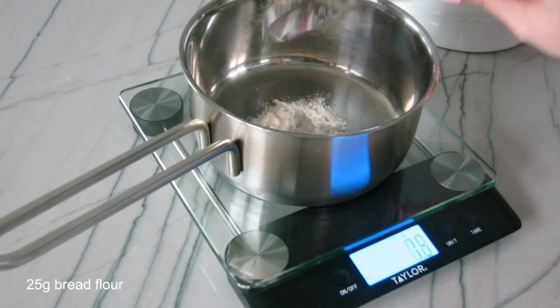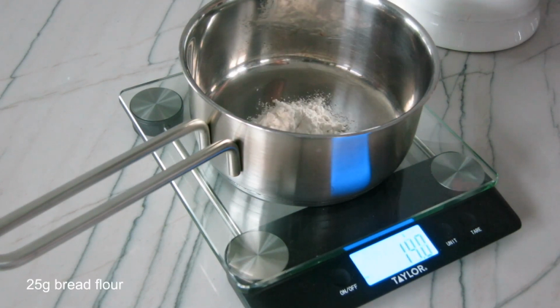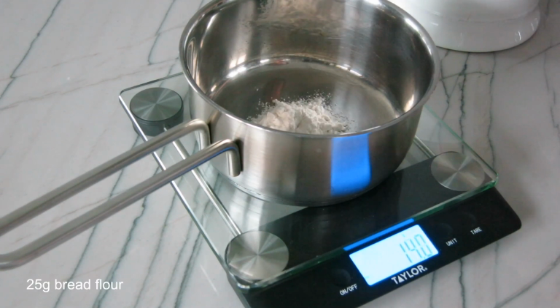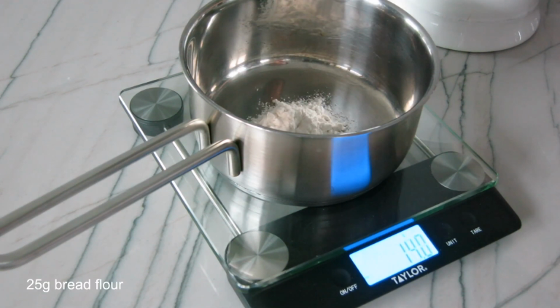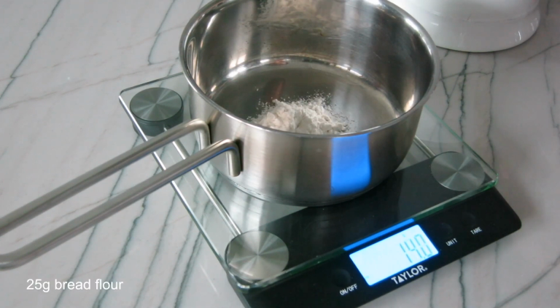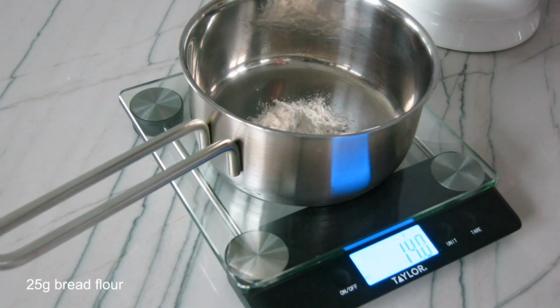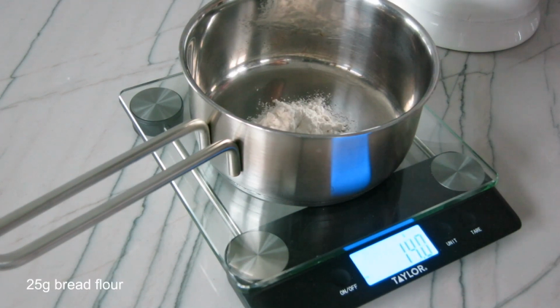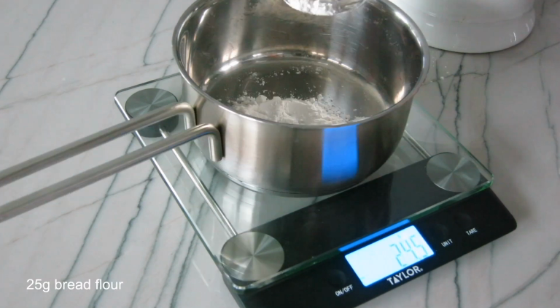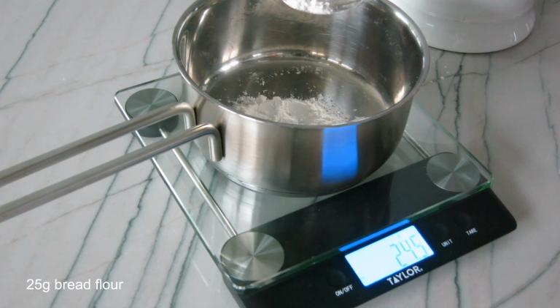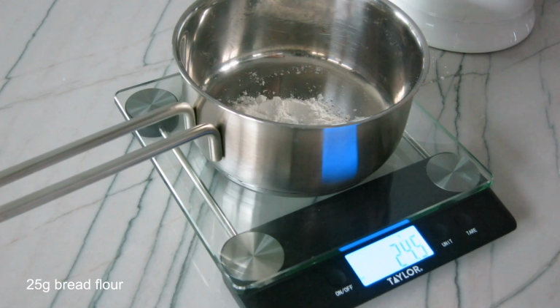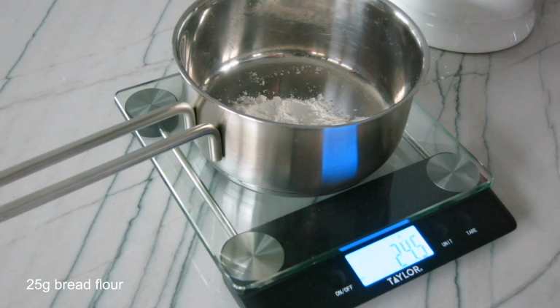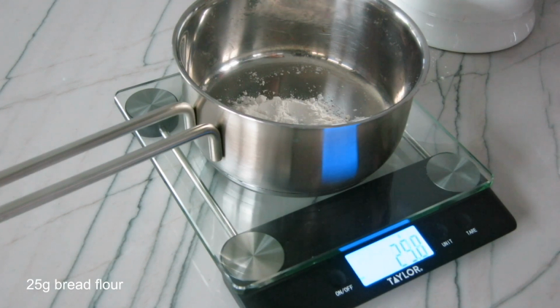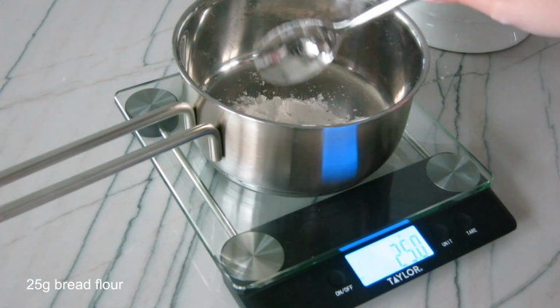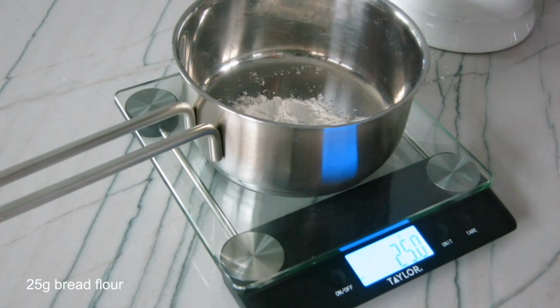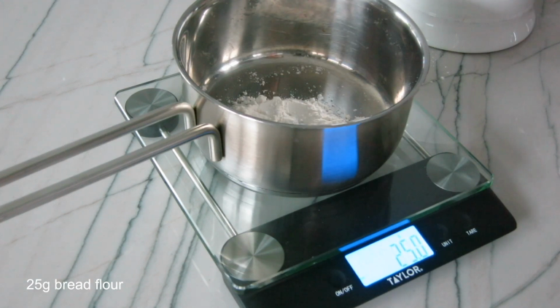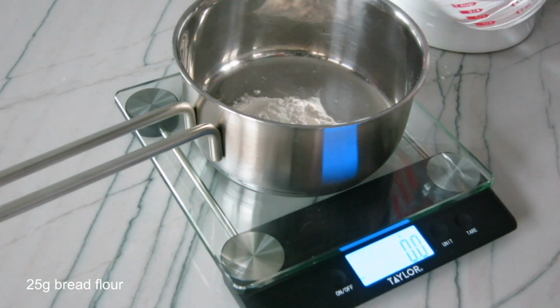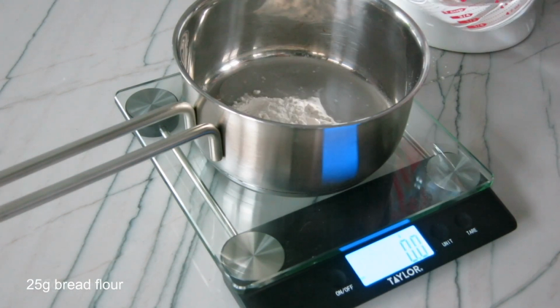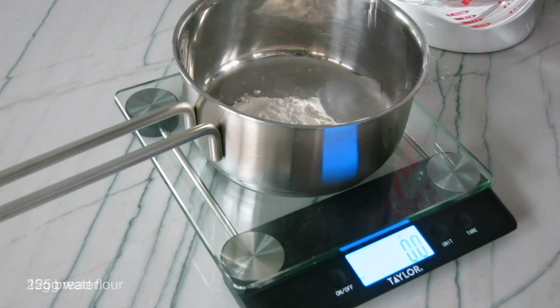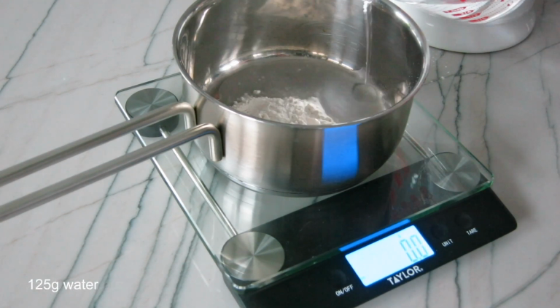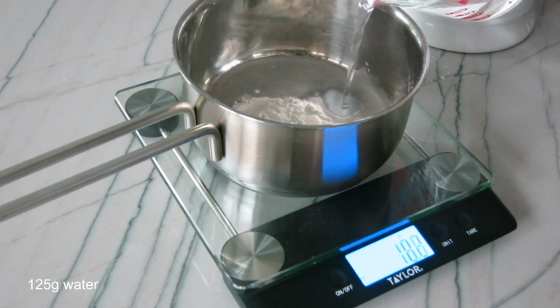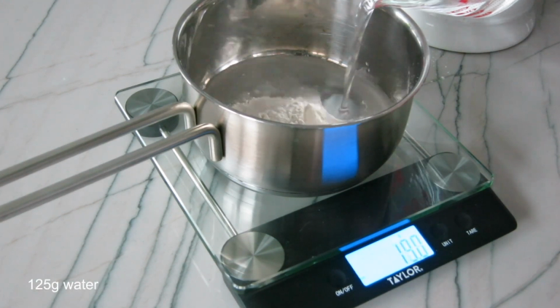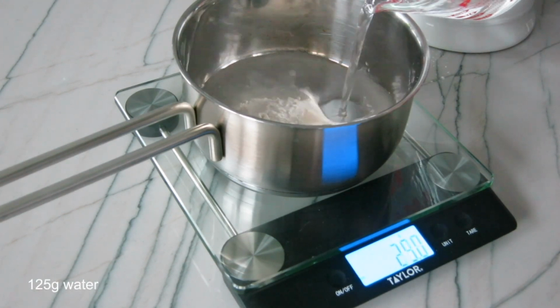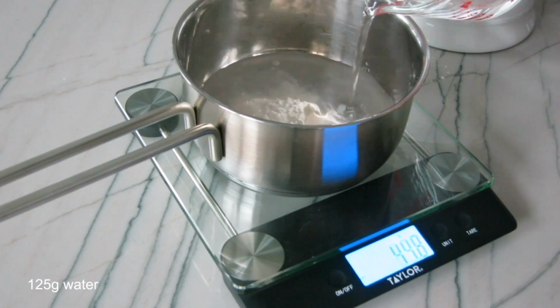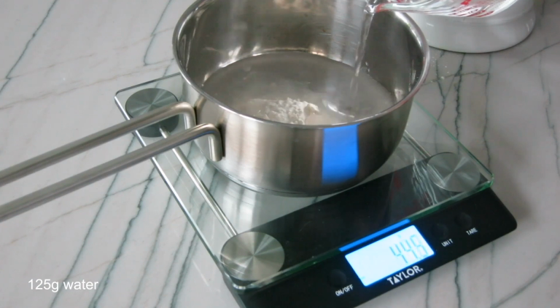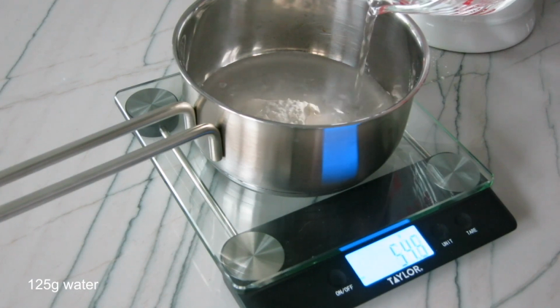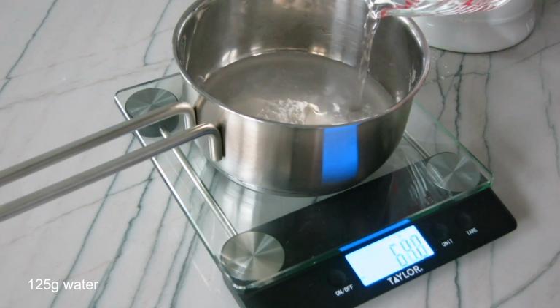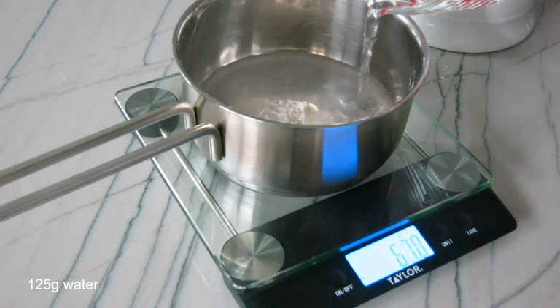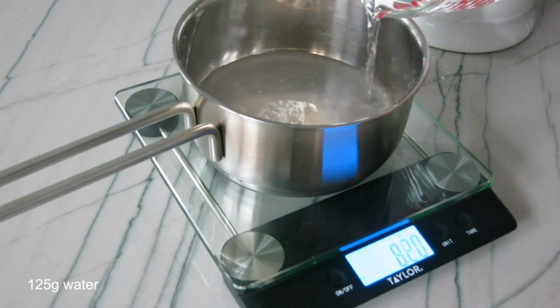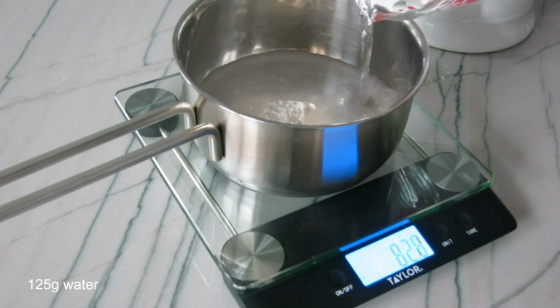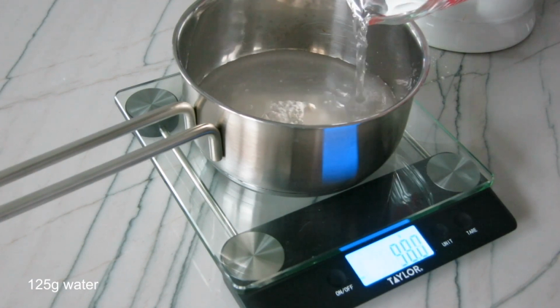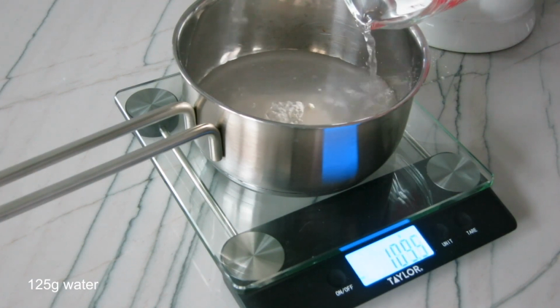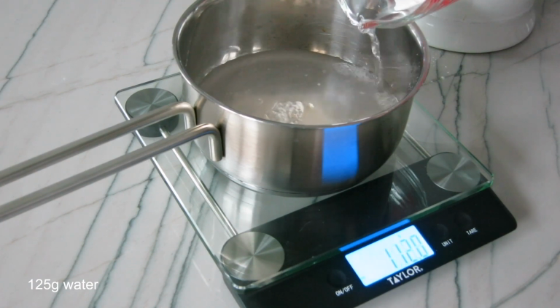It's a method of incorporating more moisture into the bread to make it soft and fluffy. Today we're going to use 125 grams of water and 25 grams of bread flour. This will make around 120 grams of the roux that we'll need for the bread.